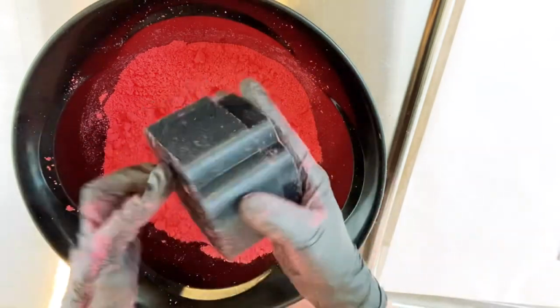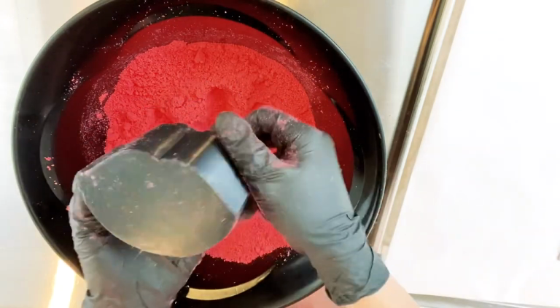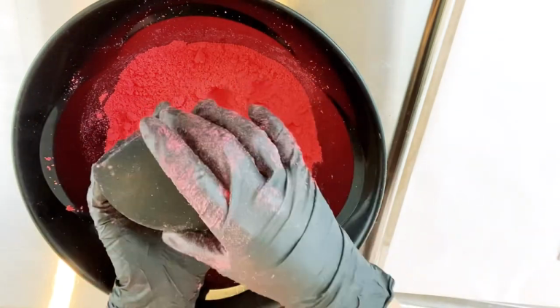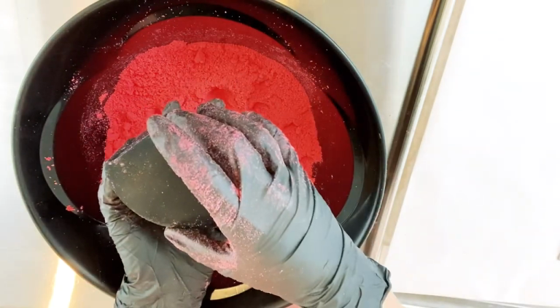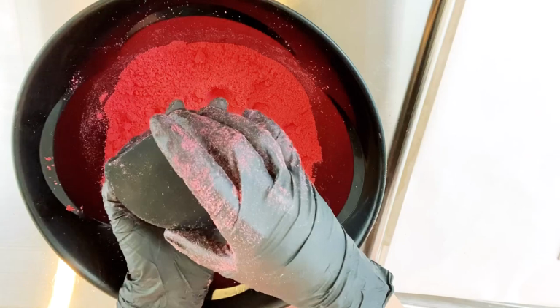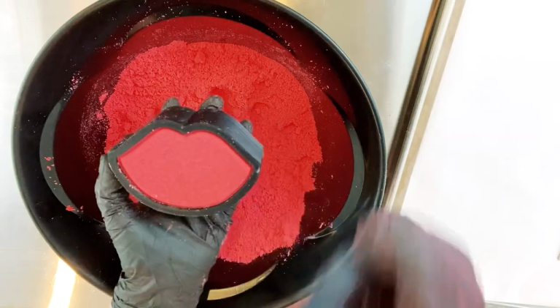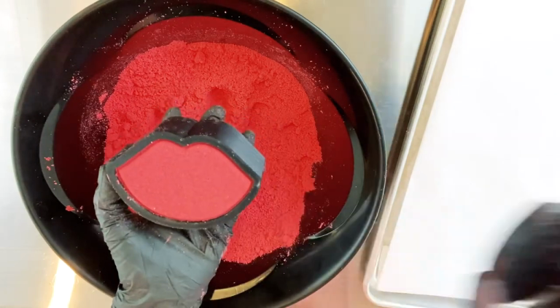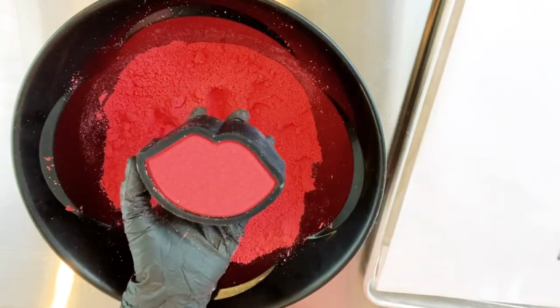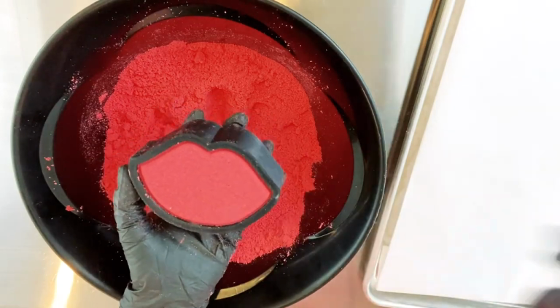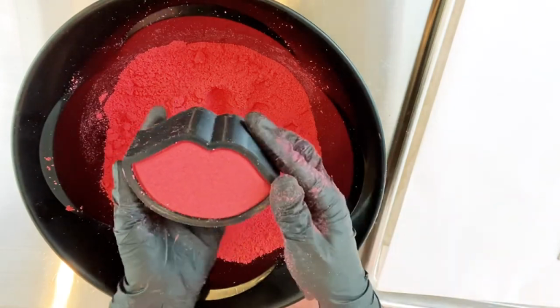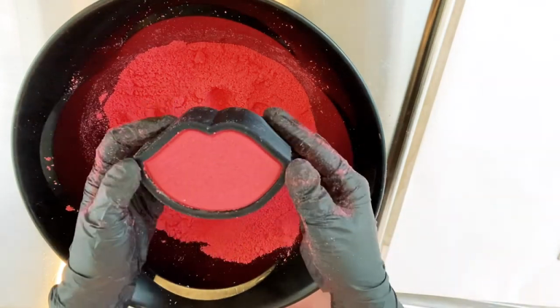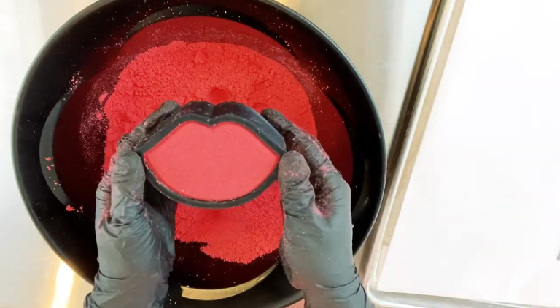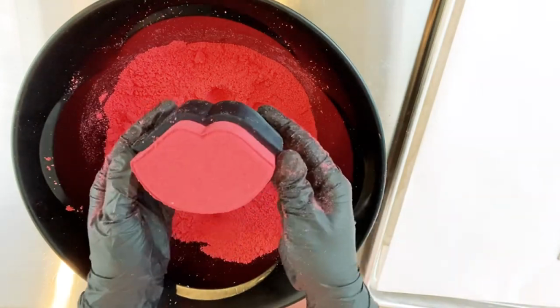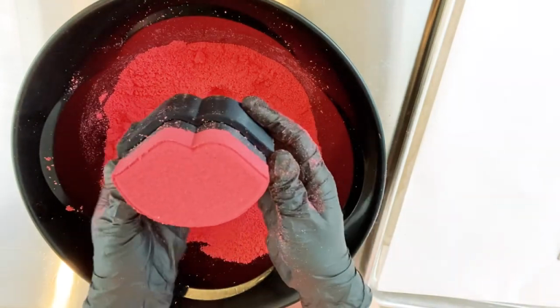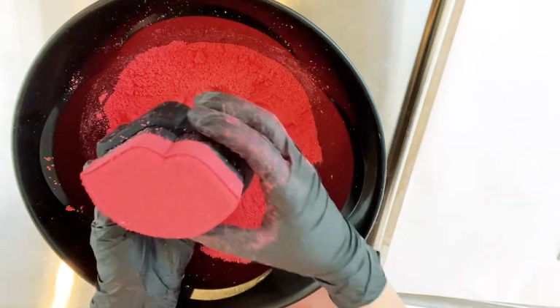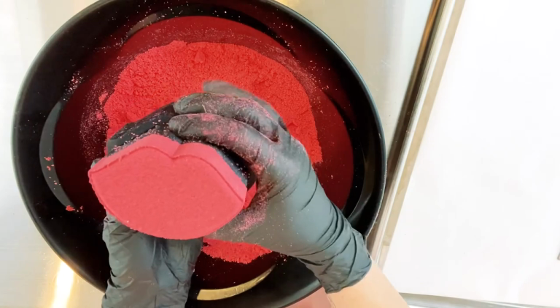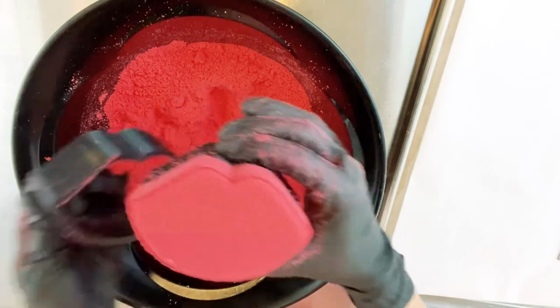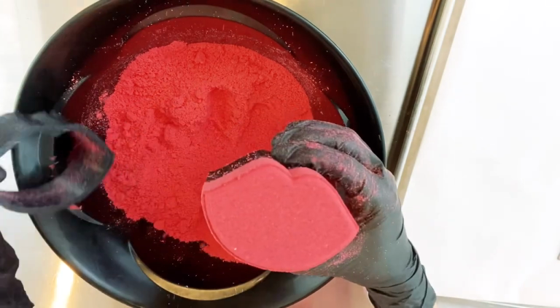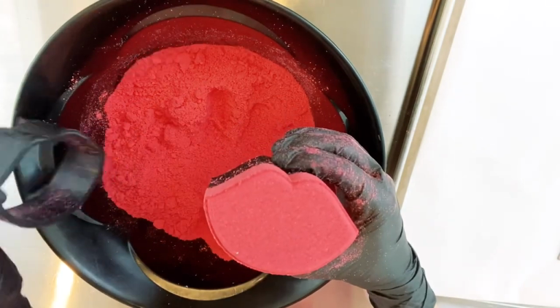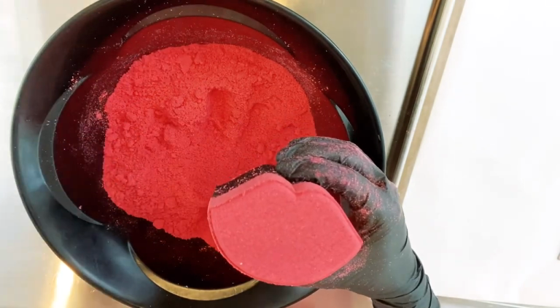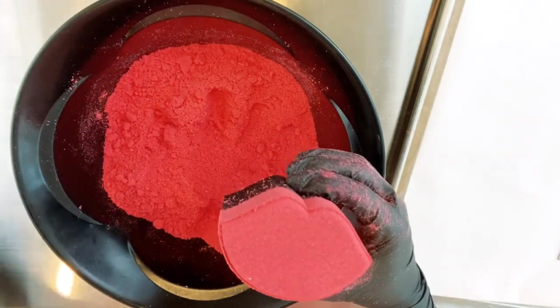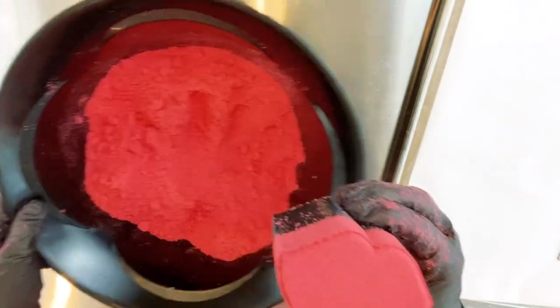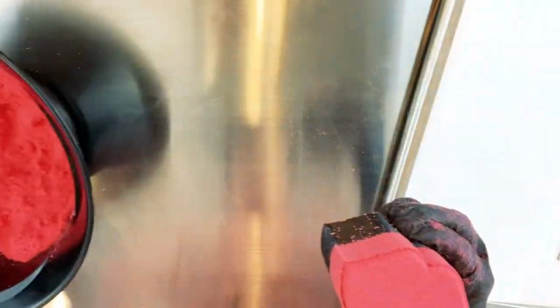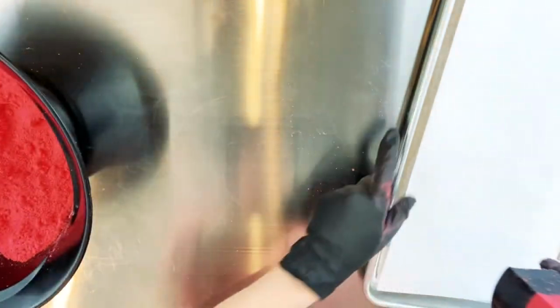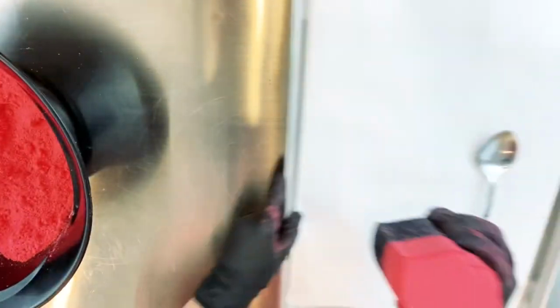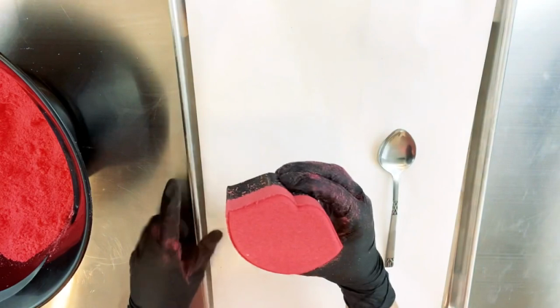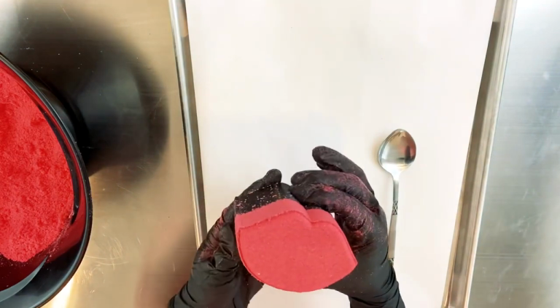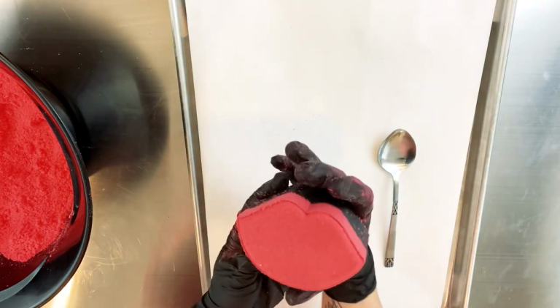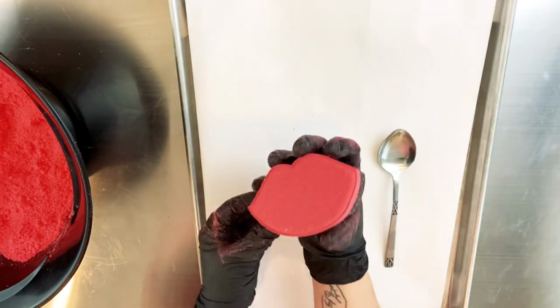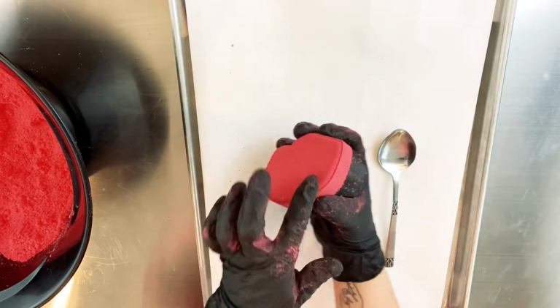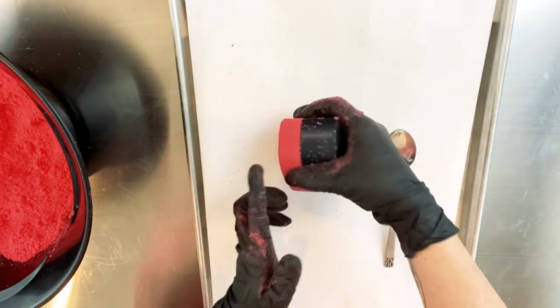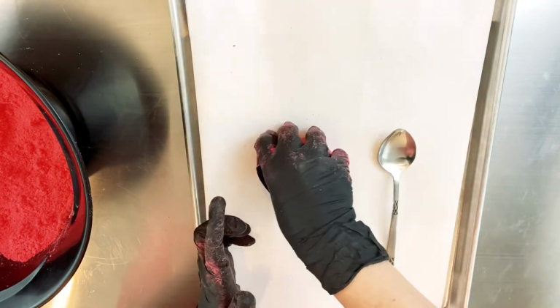A few taps with the spoon is all I need, and now I take the back flat piece off. See how easily it comes off? I push the plunger piece up through the outer shell to release it, and now I'm going to flip it over onto my pan.